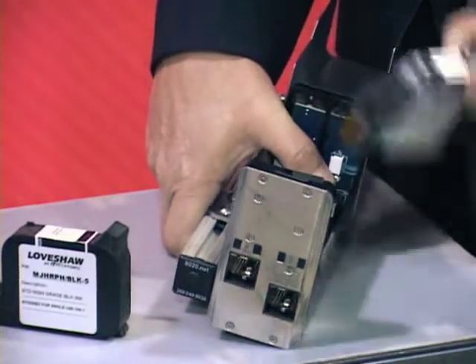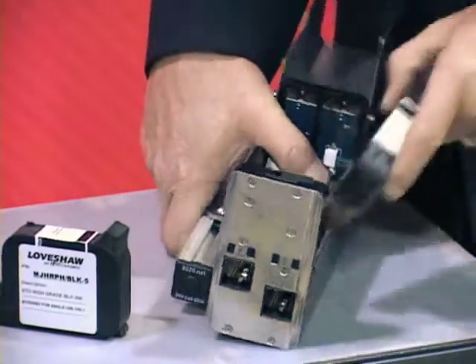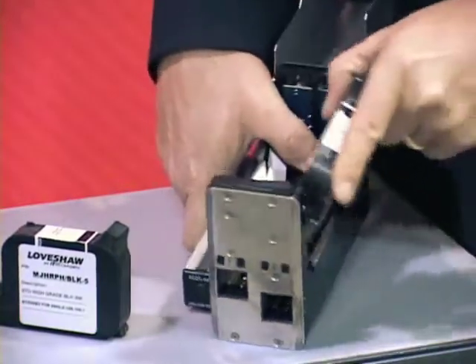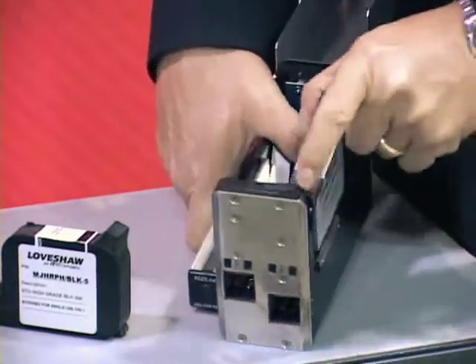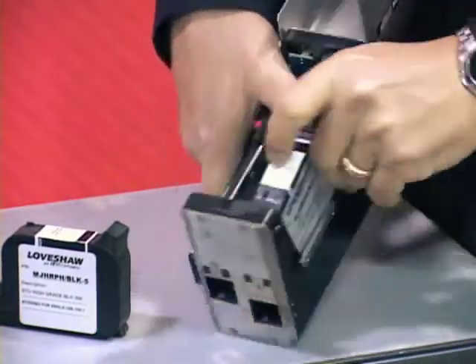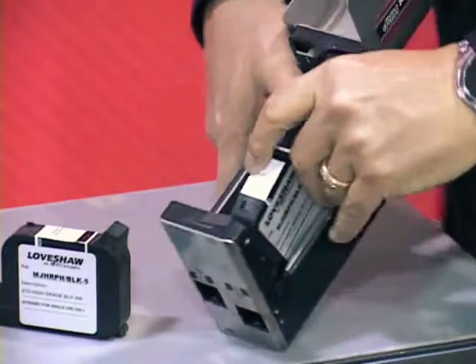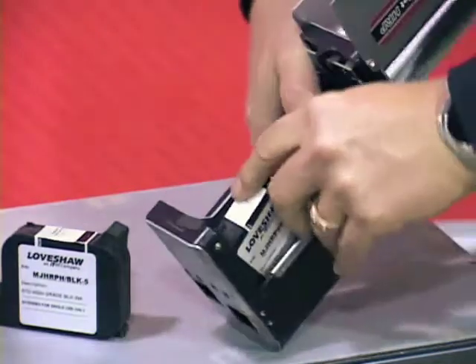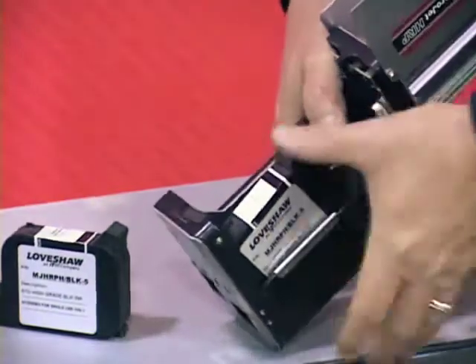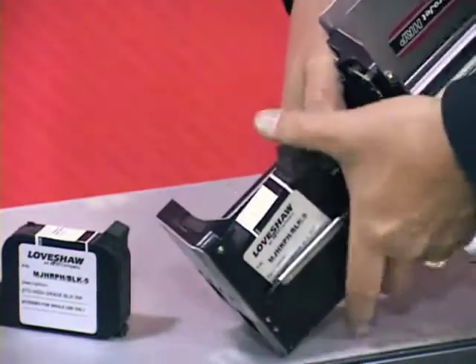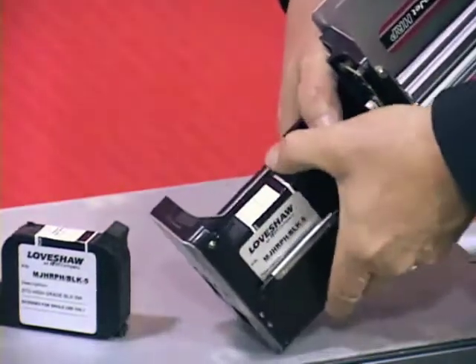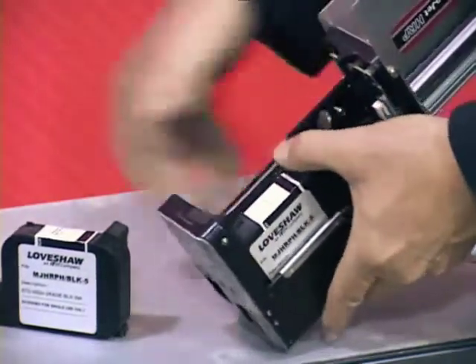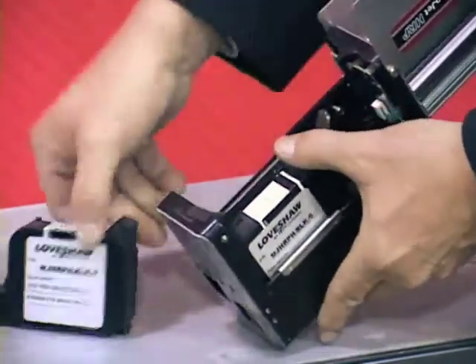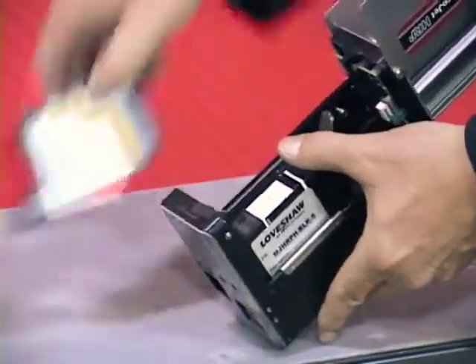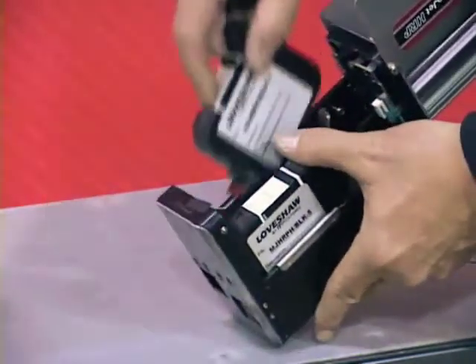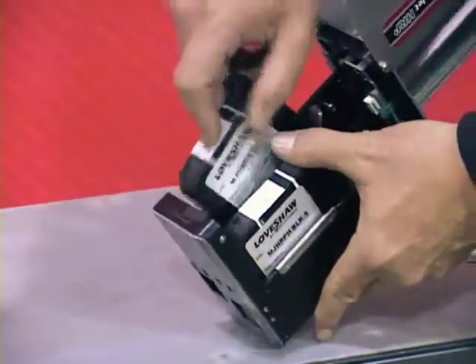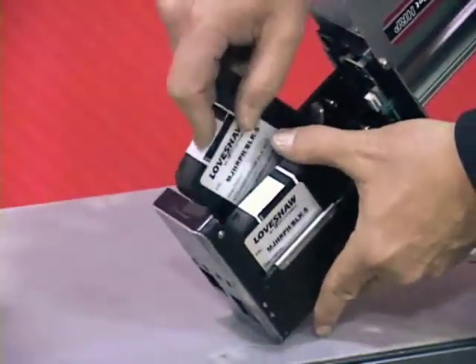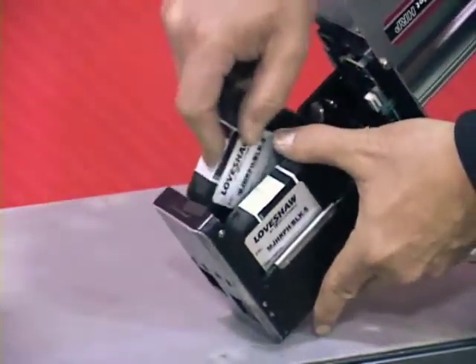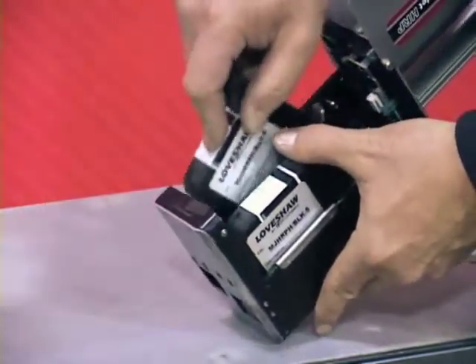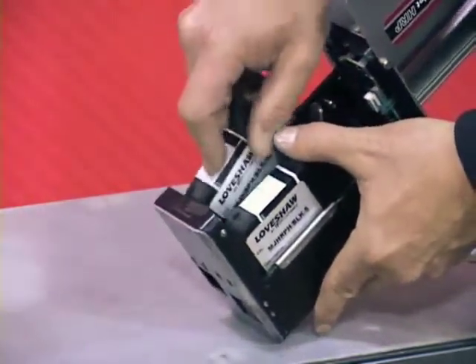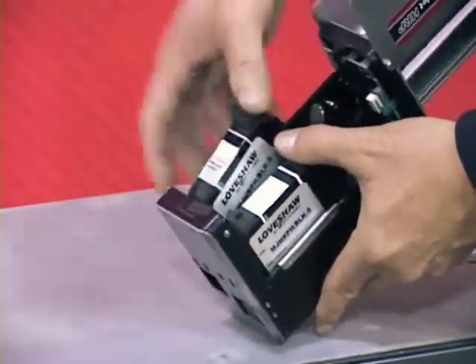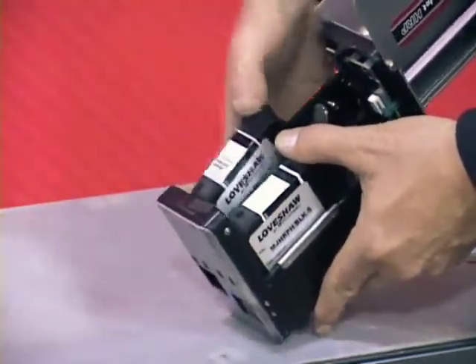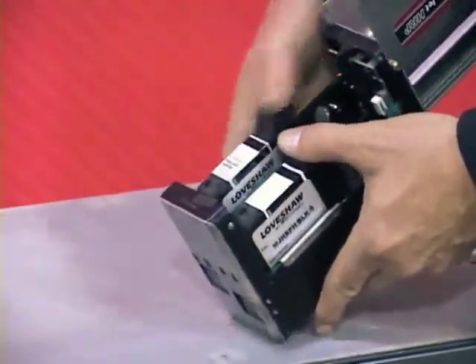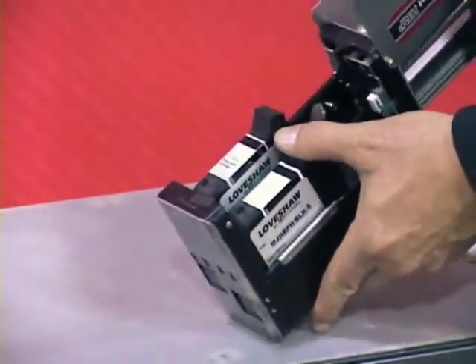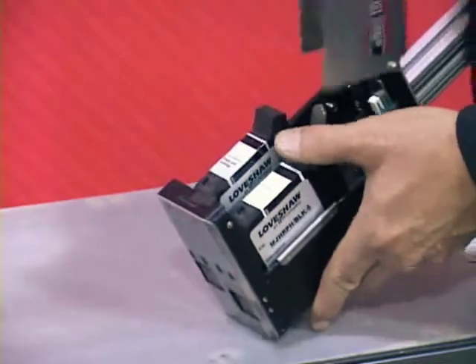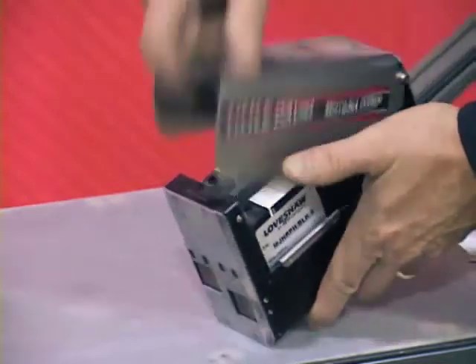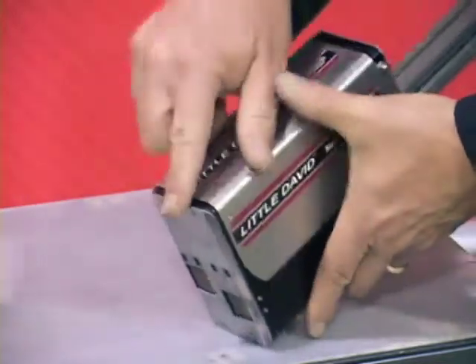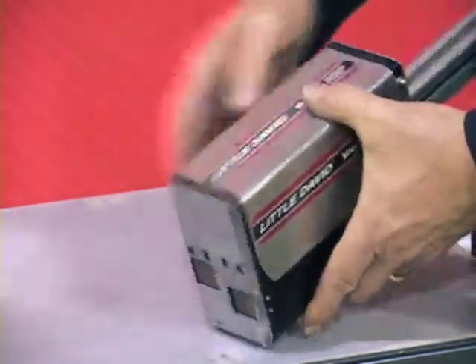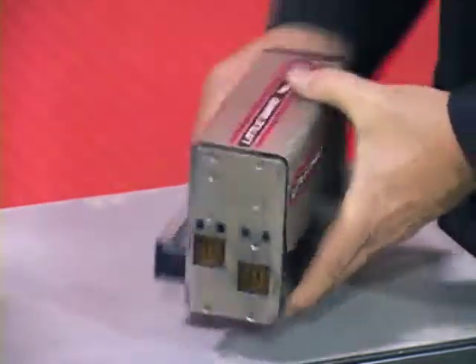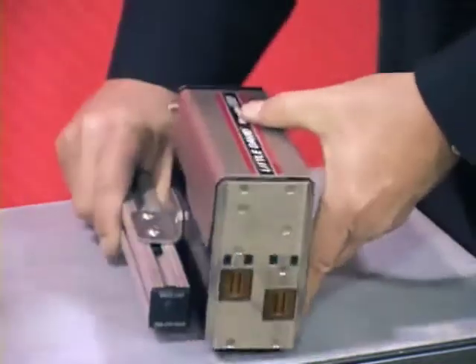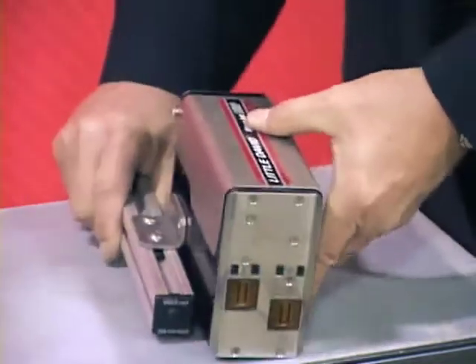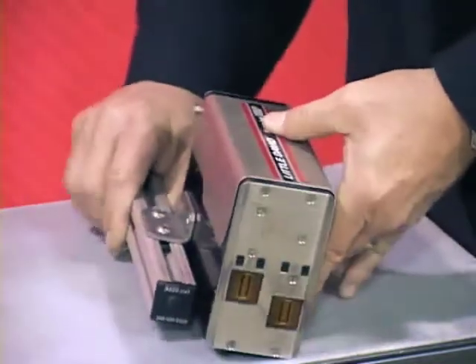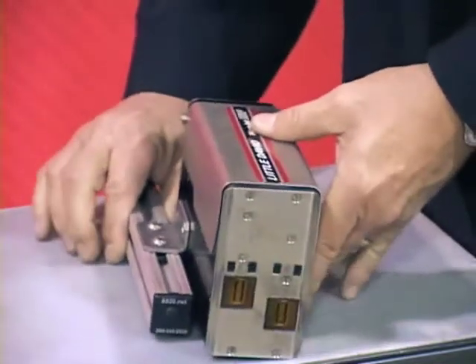They're easy to install — just pop them in, close the cover, and now we're ready to print.